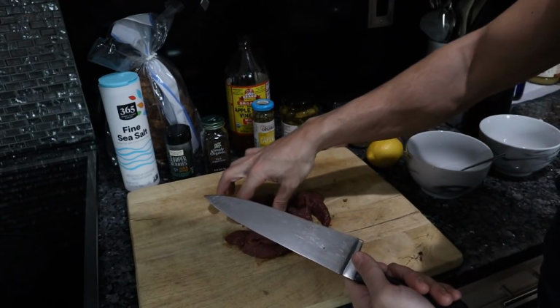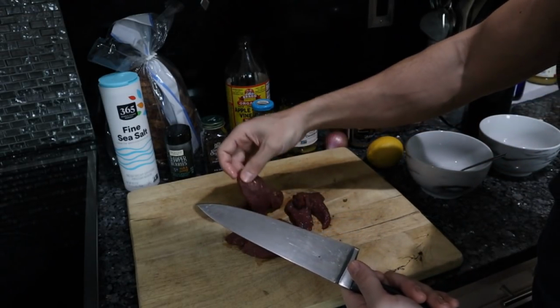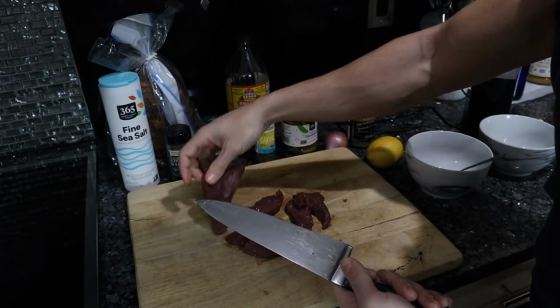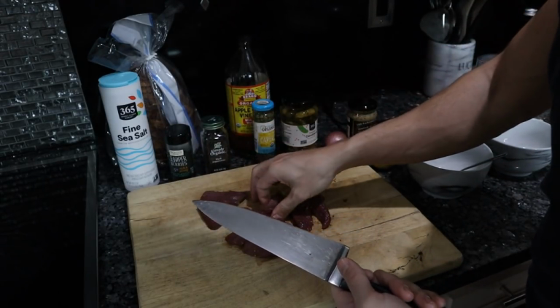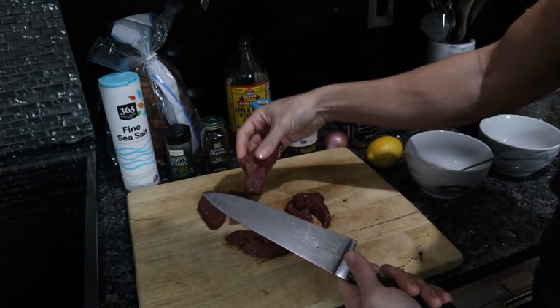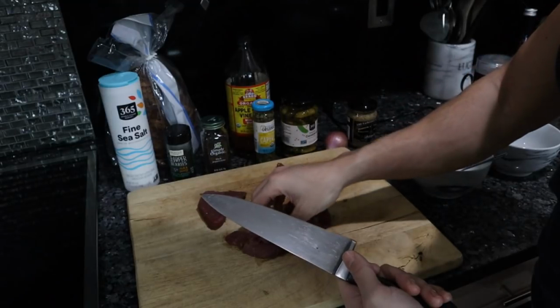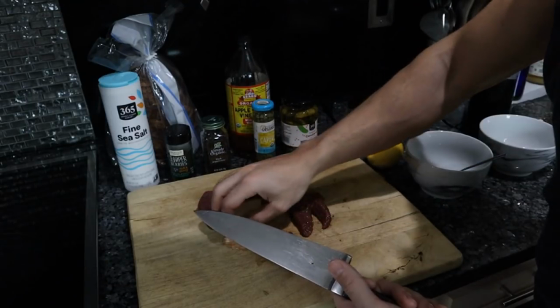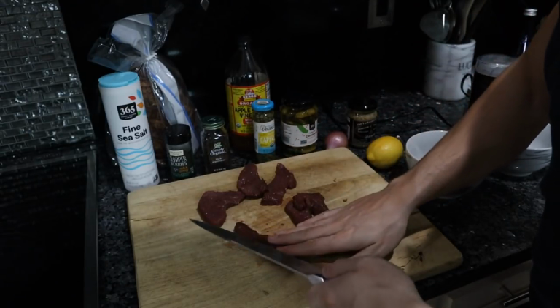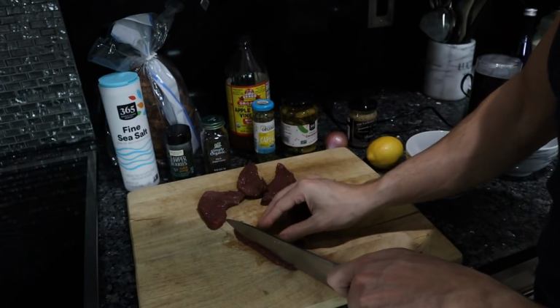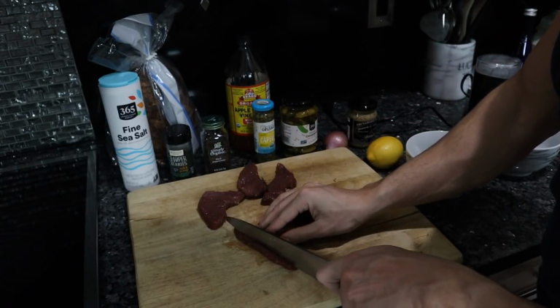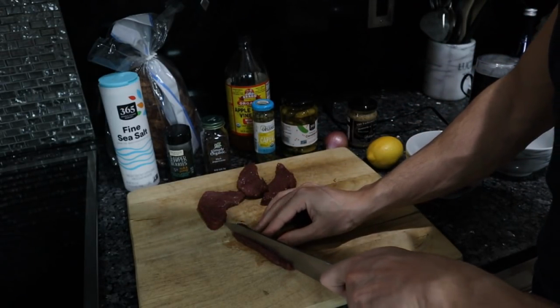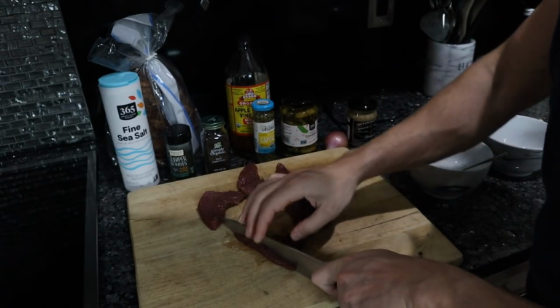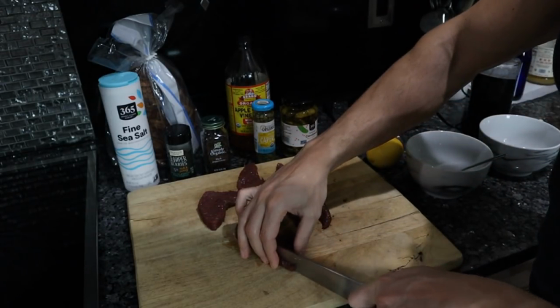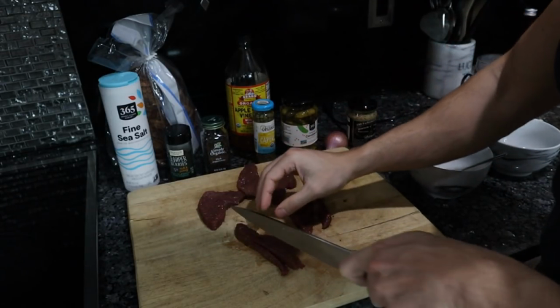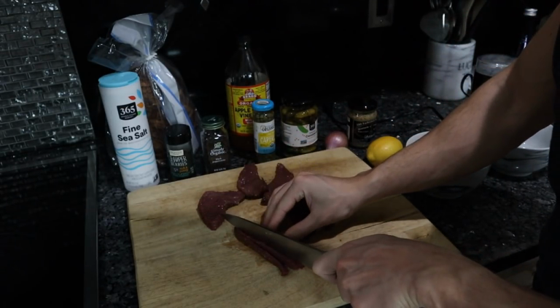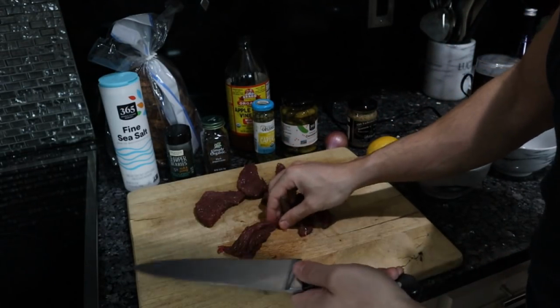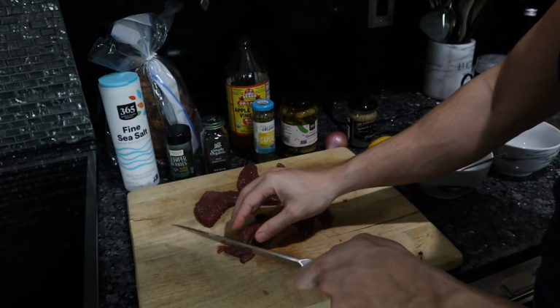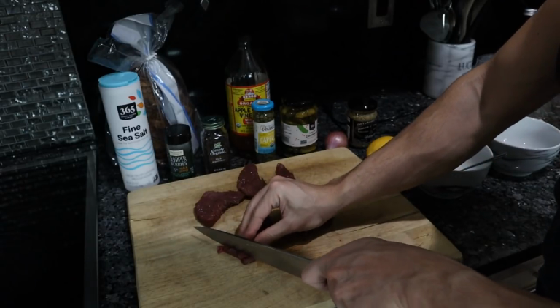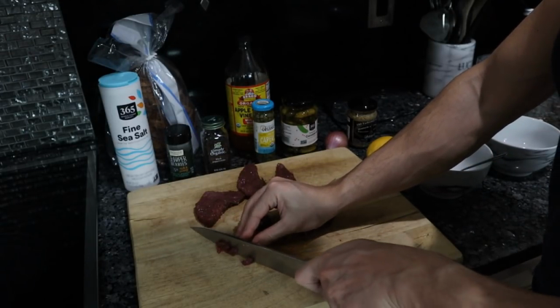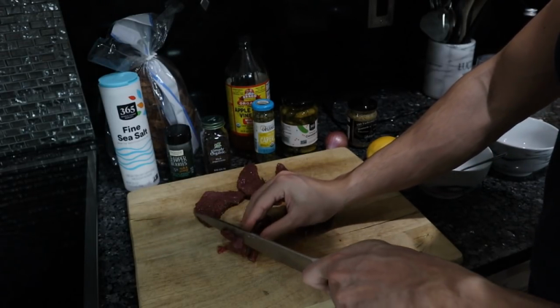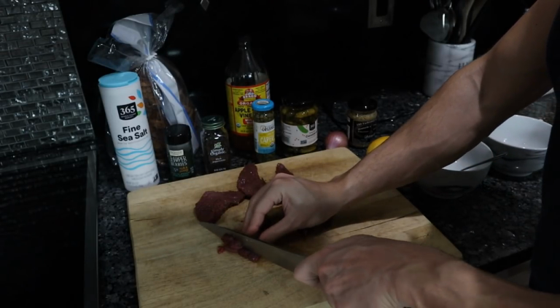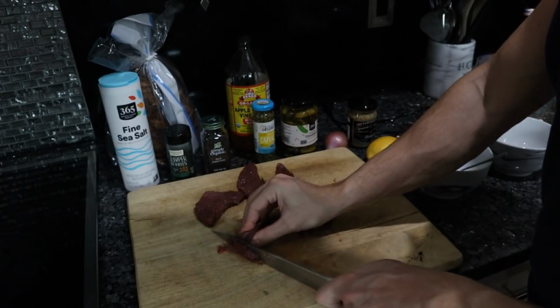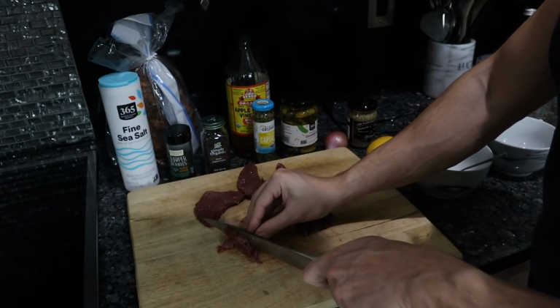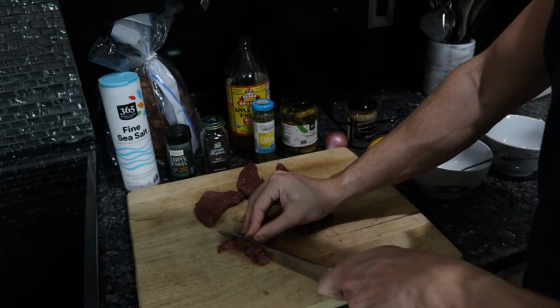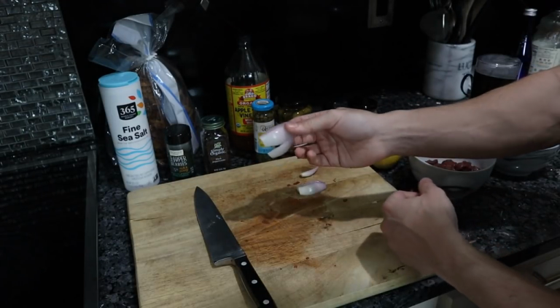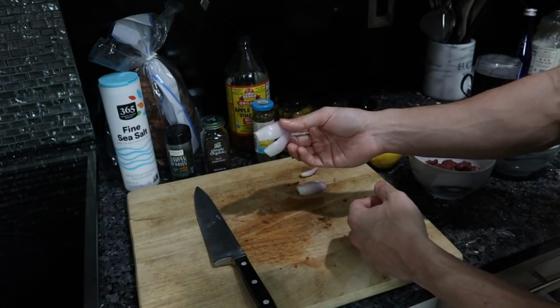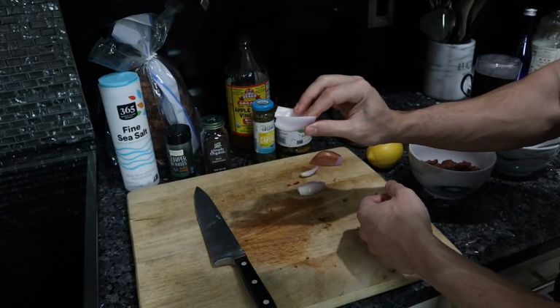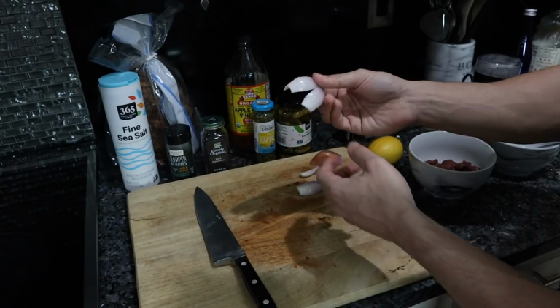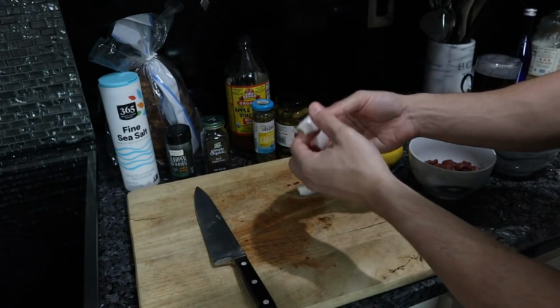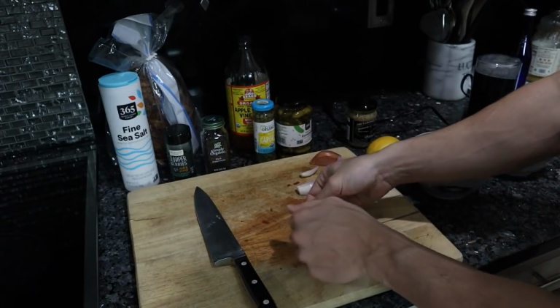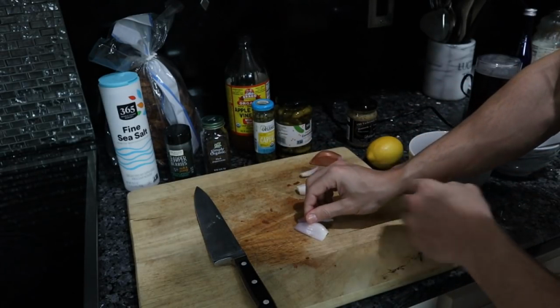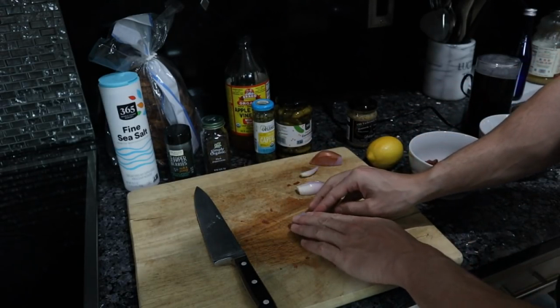So we've got our venison here. I cut the venison lengthwise into strips, lengthwise again, and then cut it into tinier strips. We take those strips and go across to finish the cut.